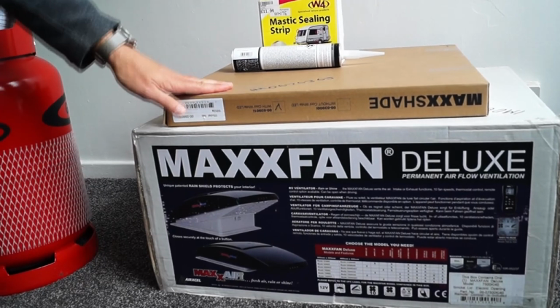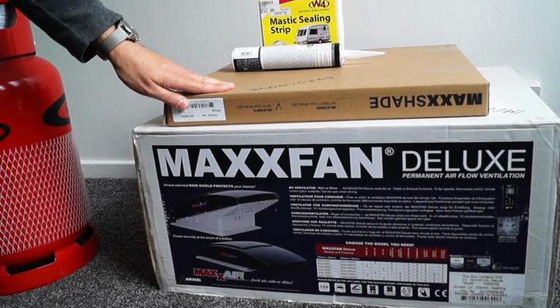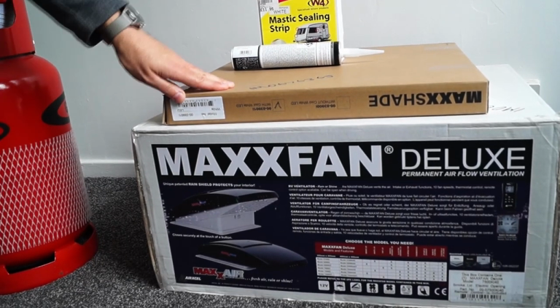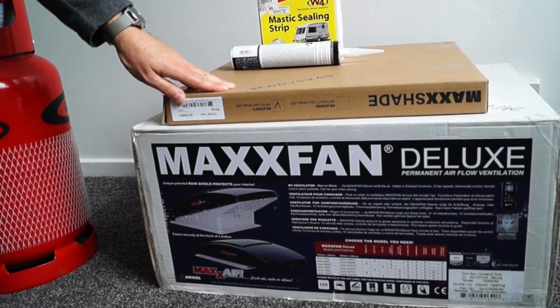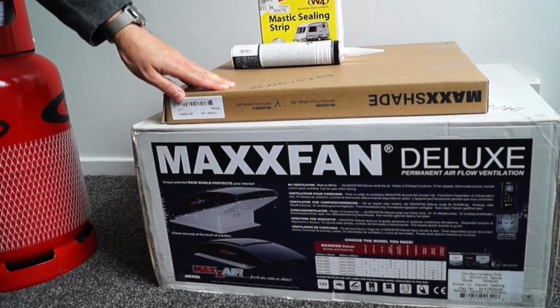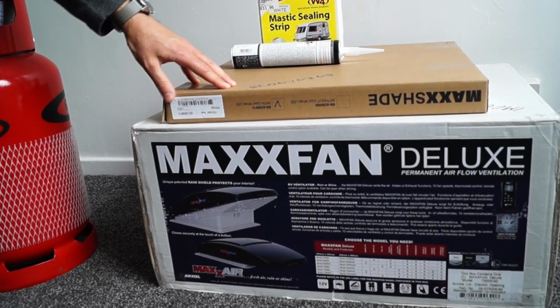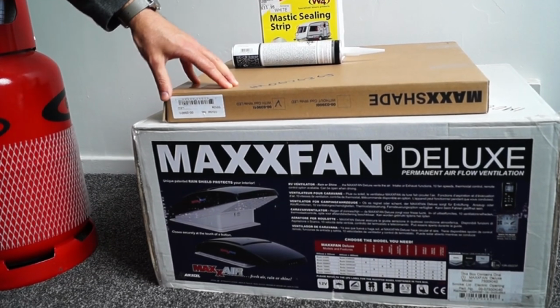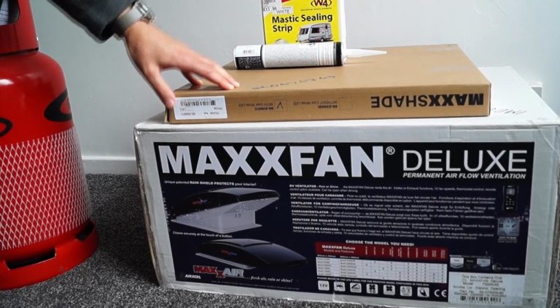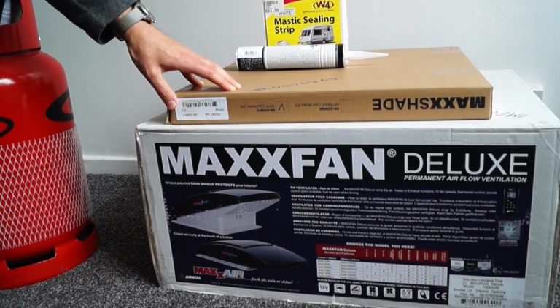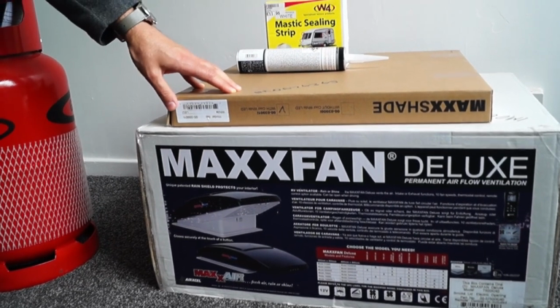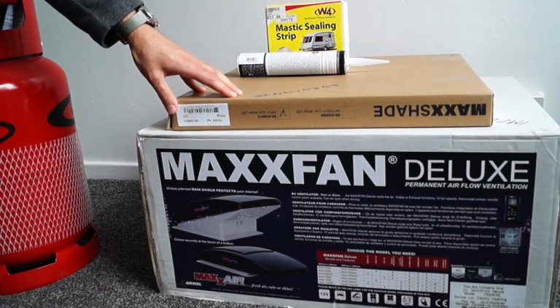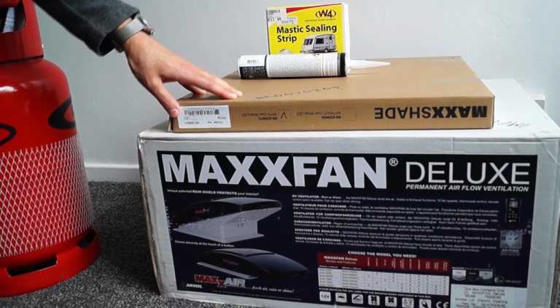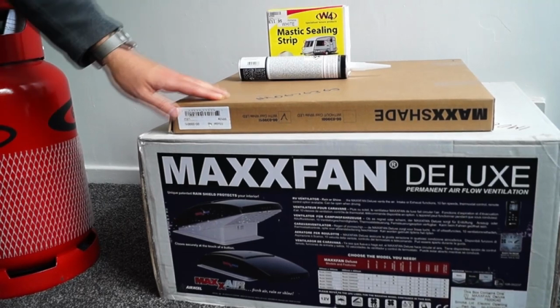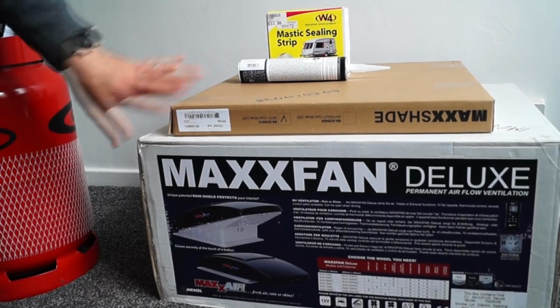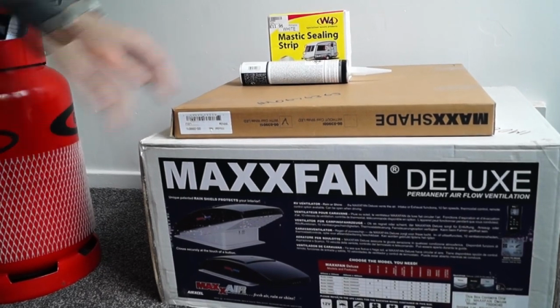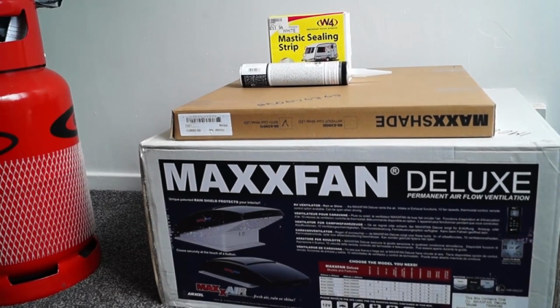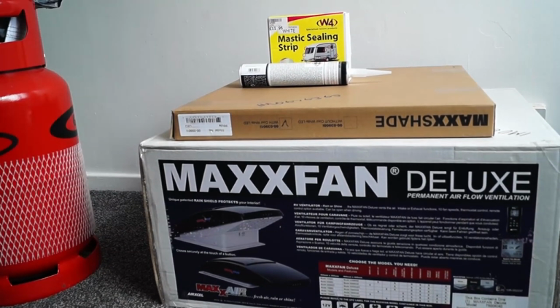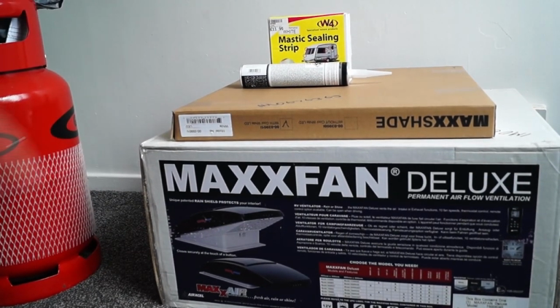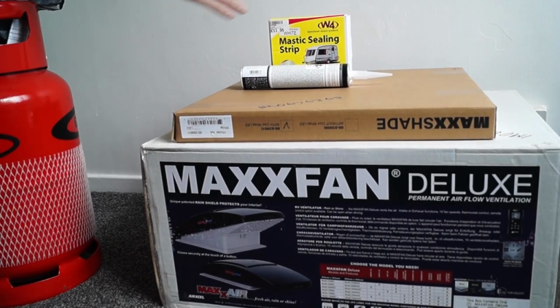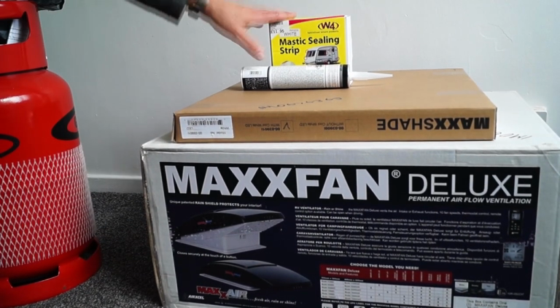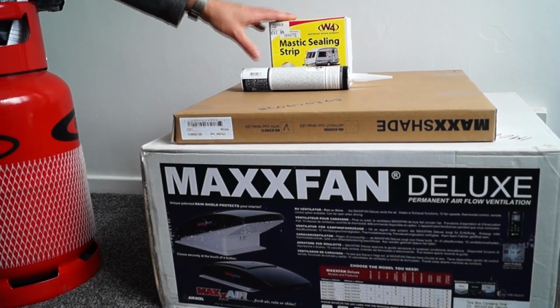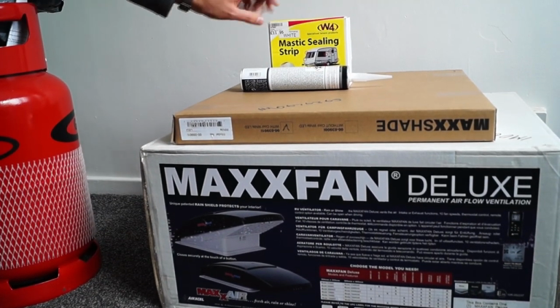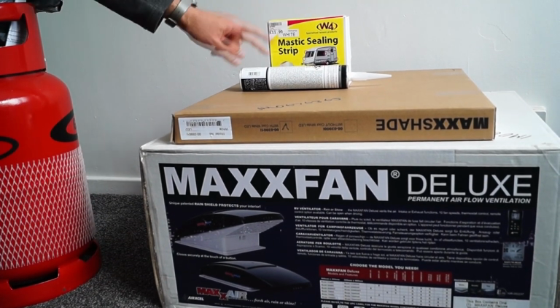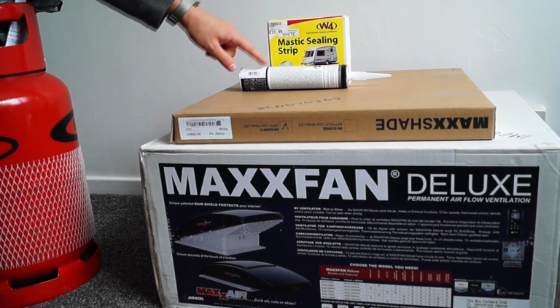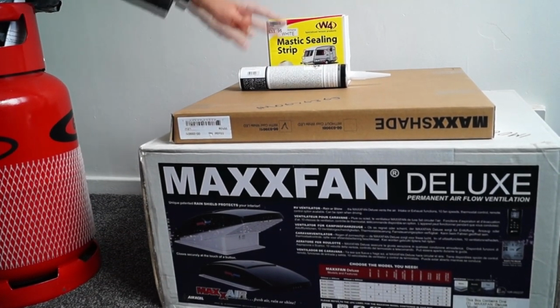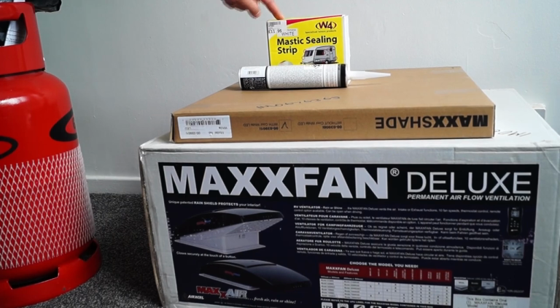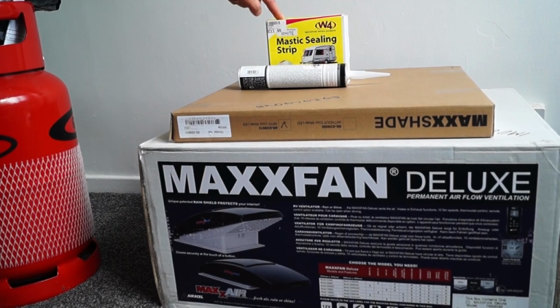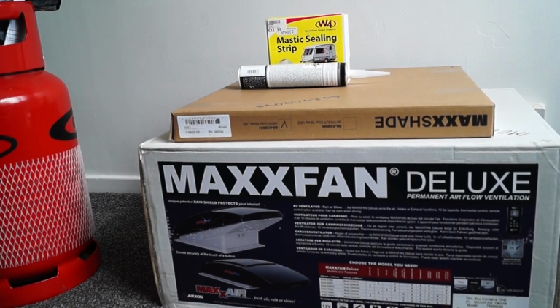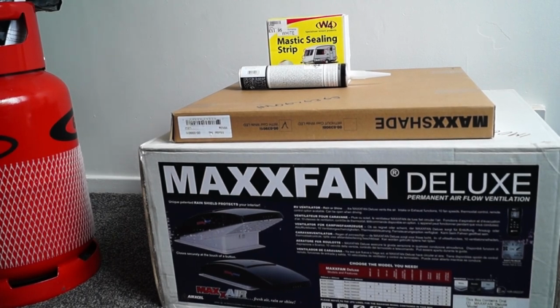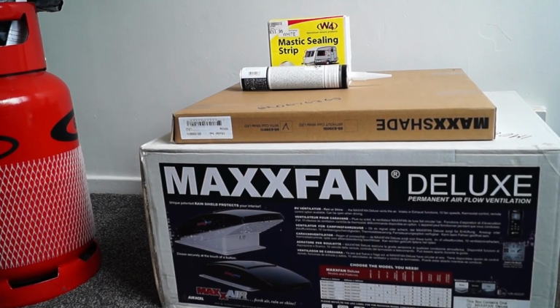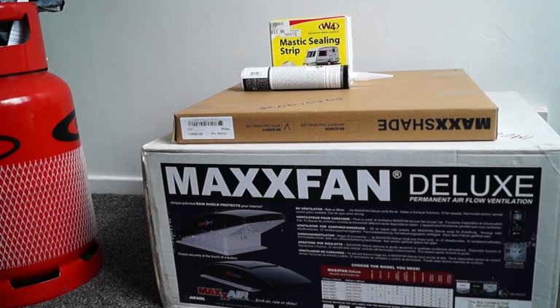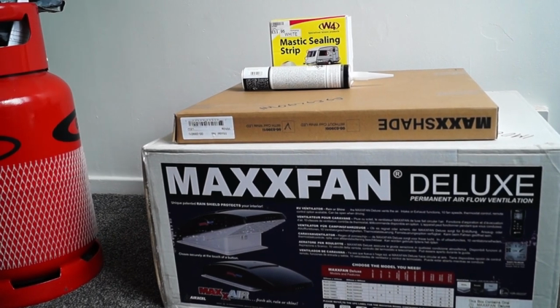Last but not least, we've got the MaxxAir Fan Deluxe with the smoky lid, and we've also got the shade to go with it — the LED version of the shade. We'll show you the fitting and installation. We also got some silicone and ceiling tape to be able to fit it.